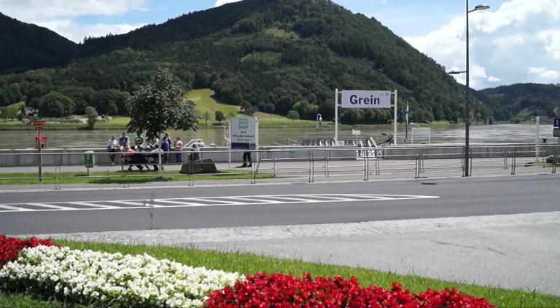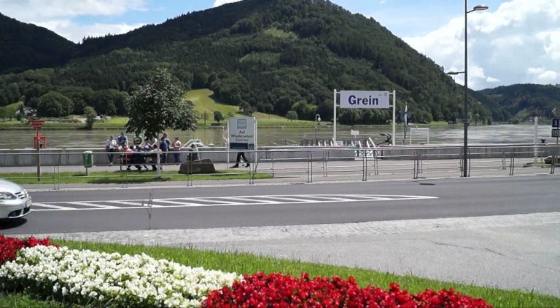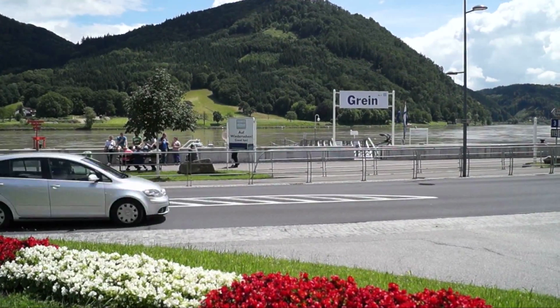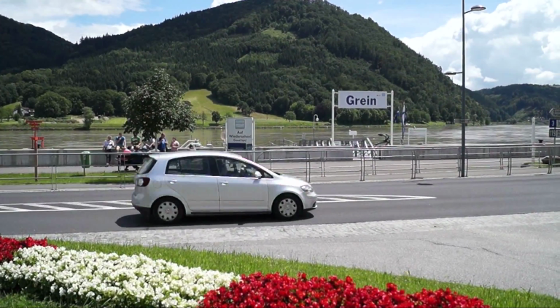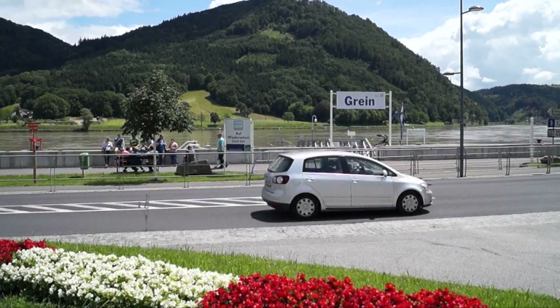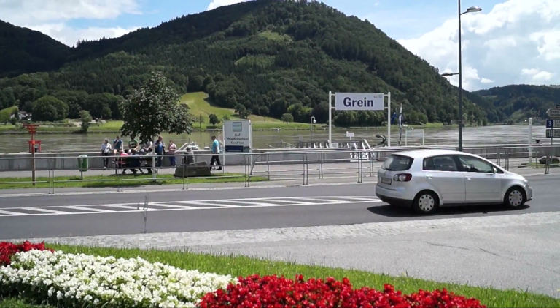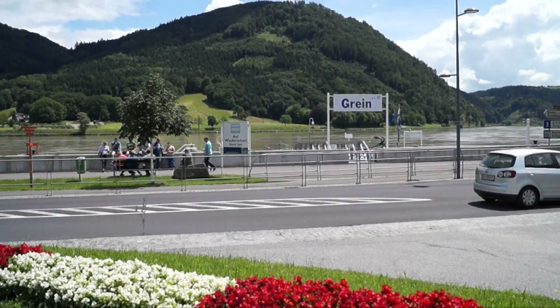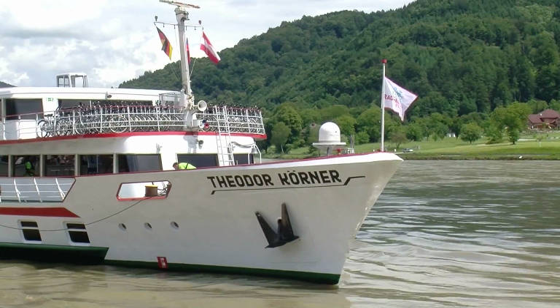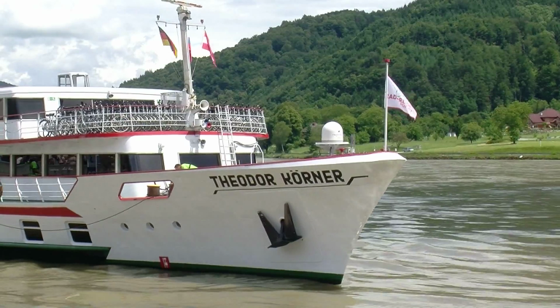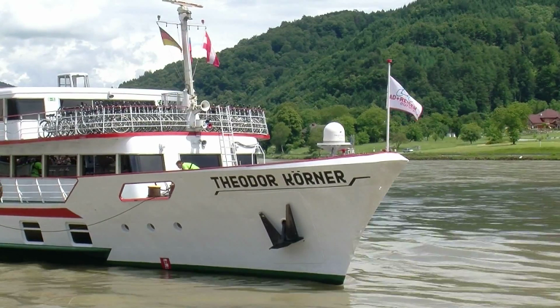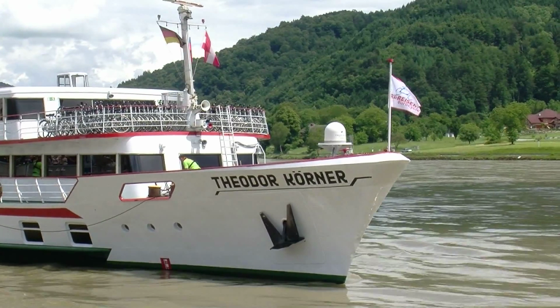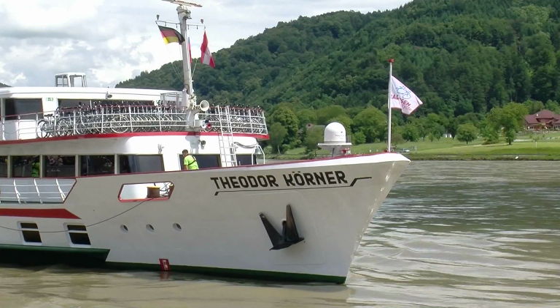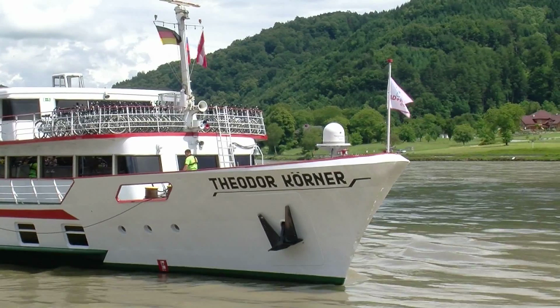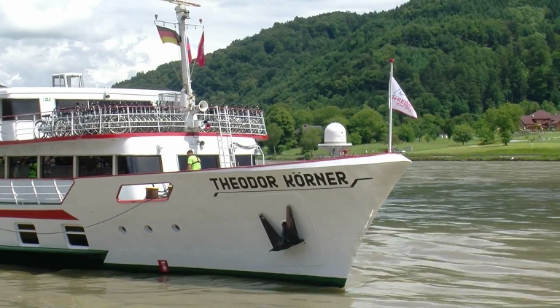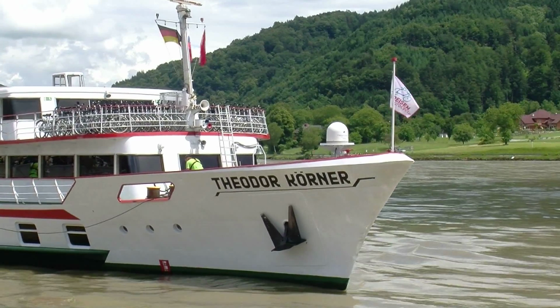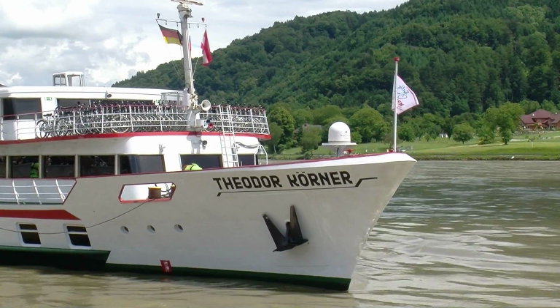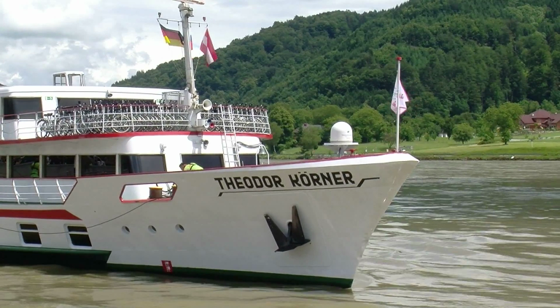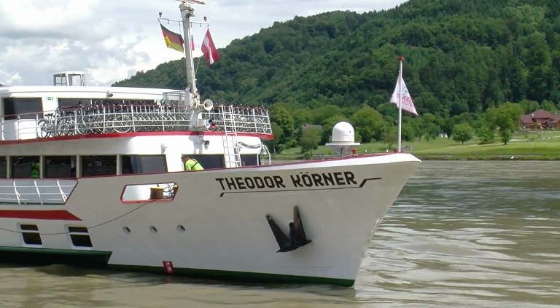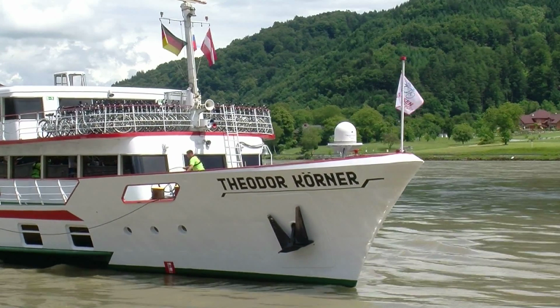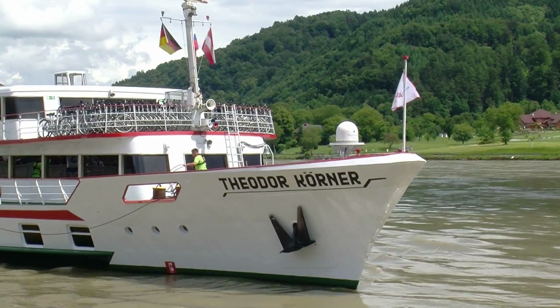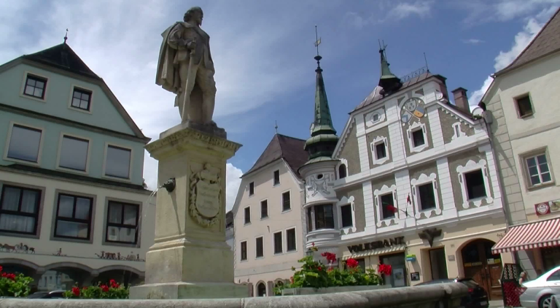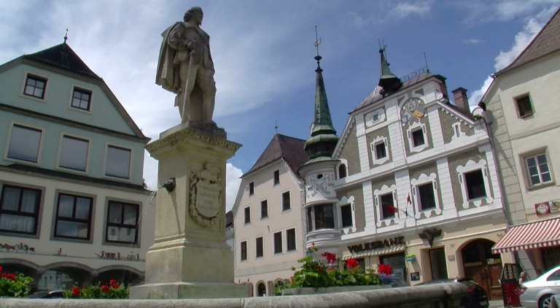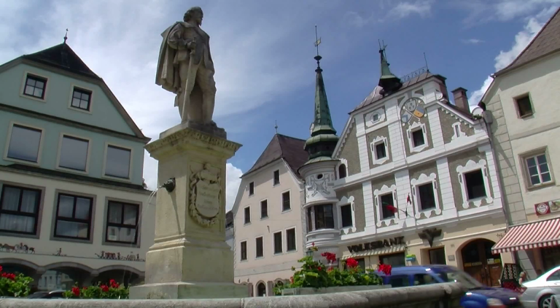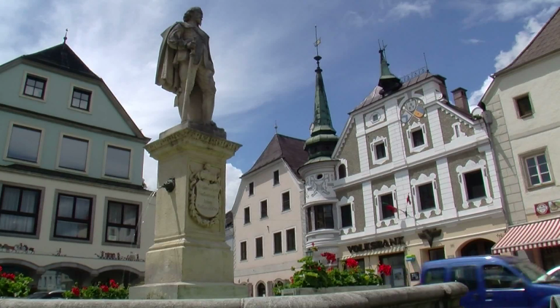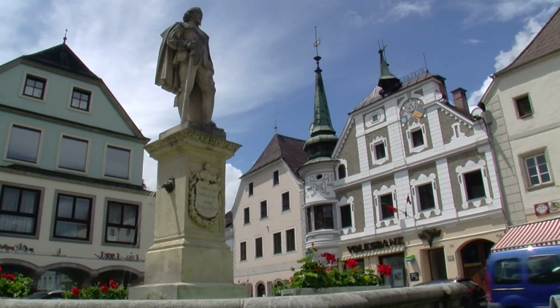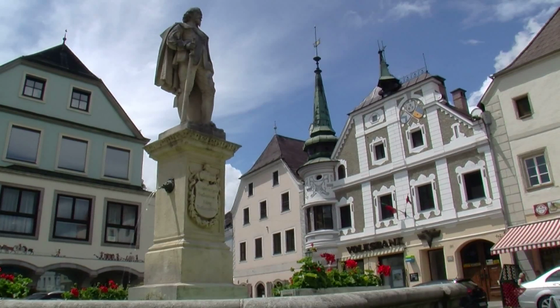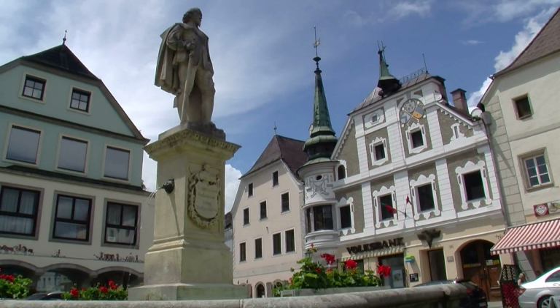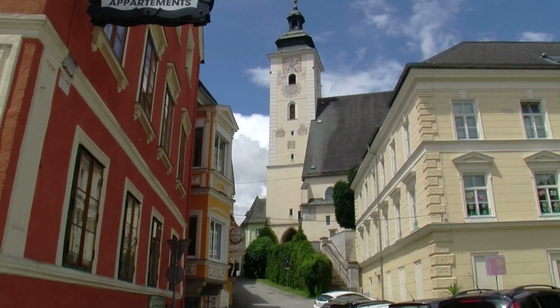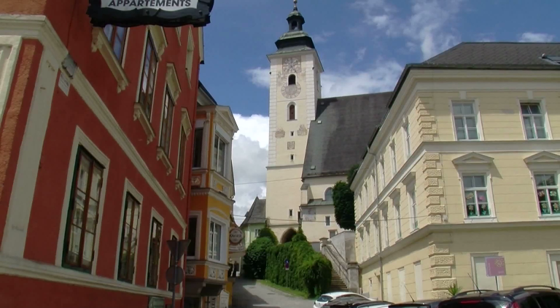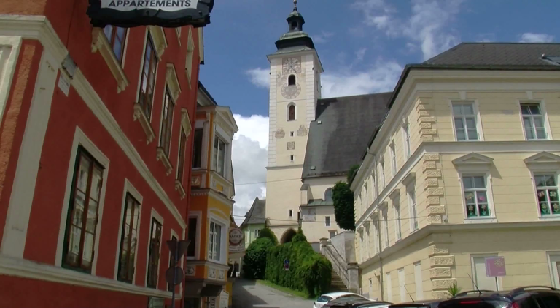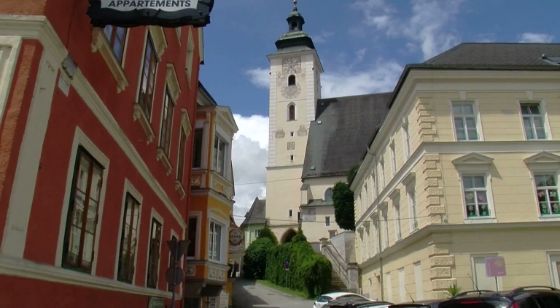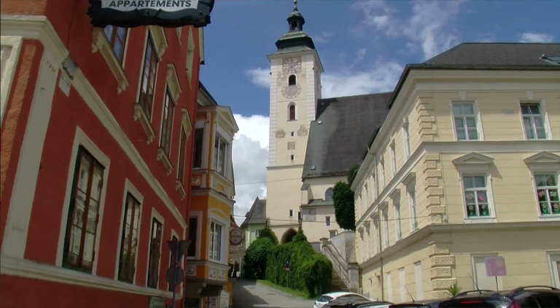The village of Grine, the pearl of the Strudengau which nestles between the Danube and granite cliffs, exudes an abundance of nostalgic charm.